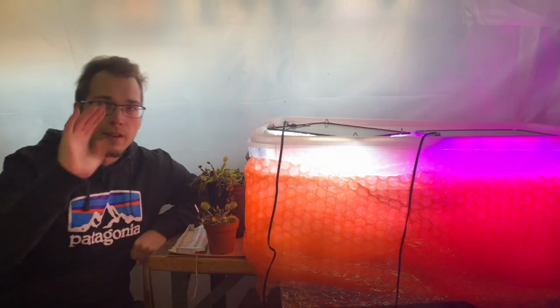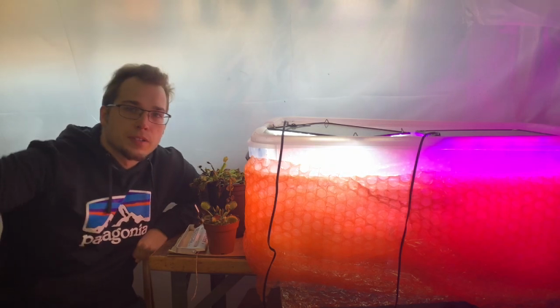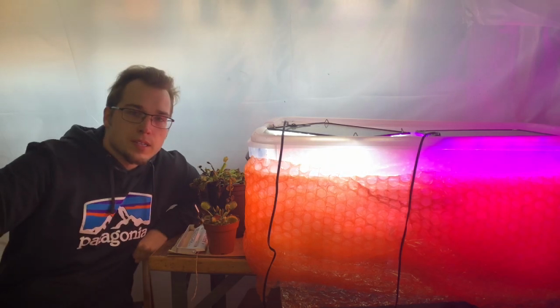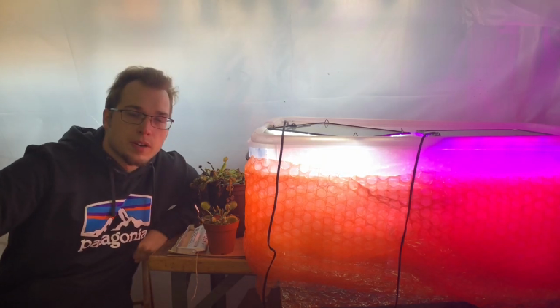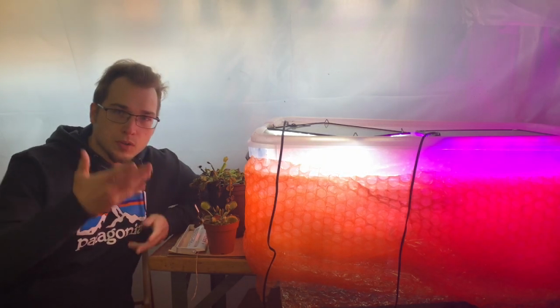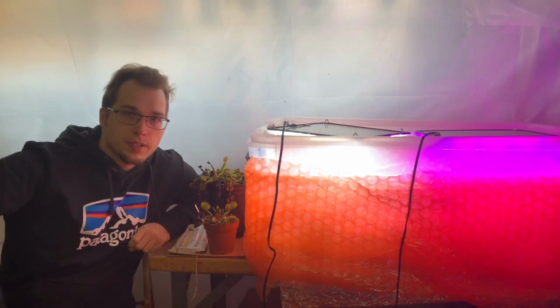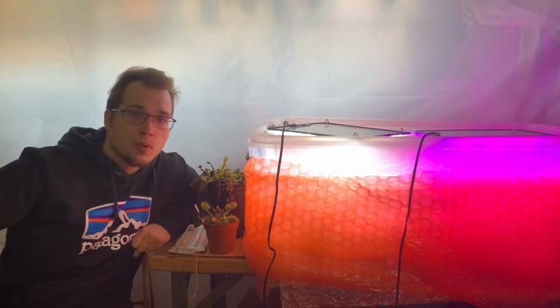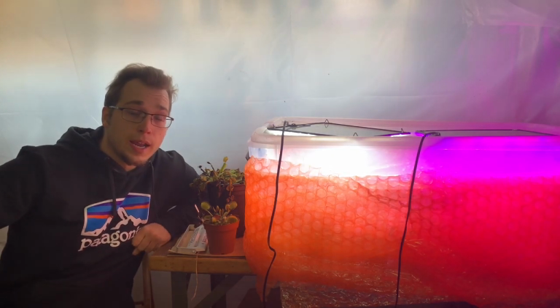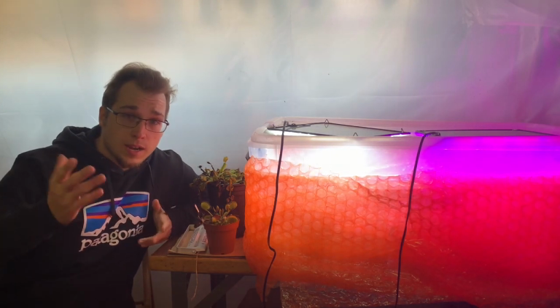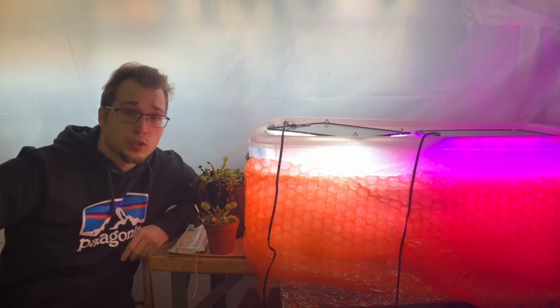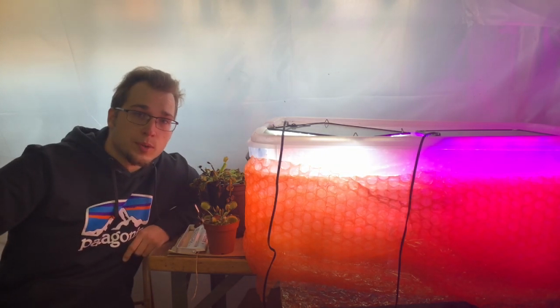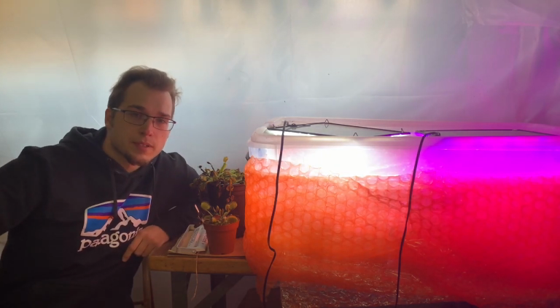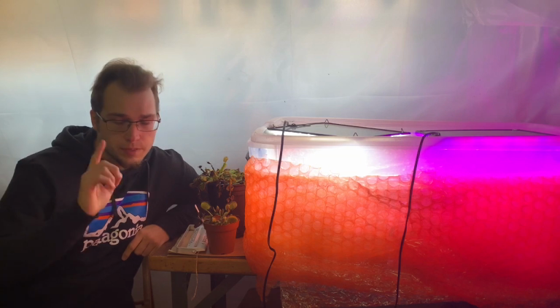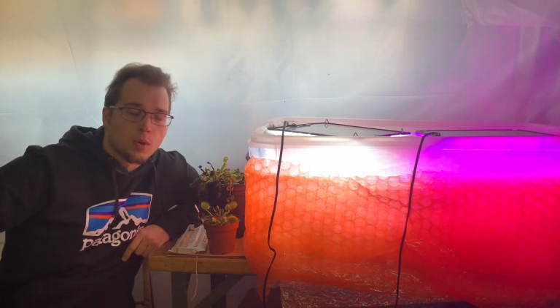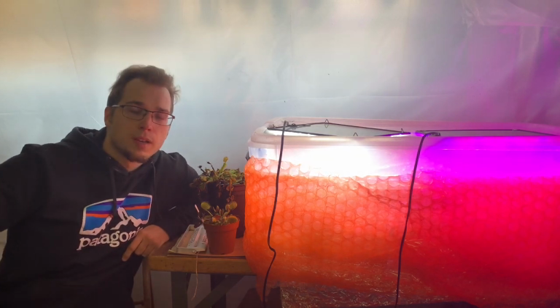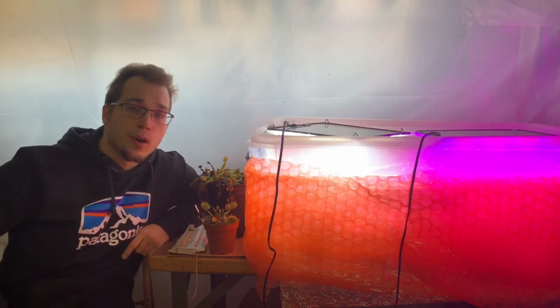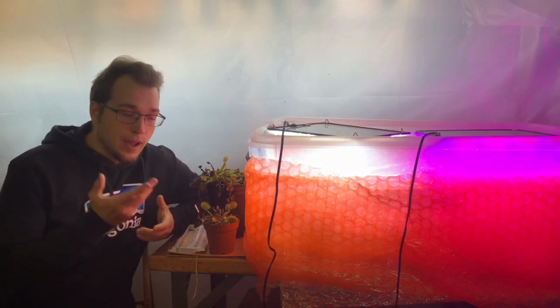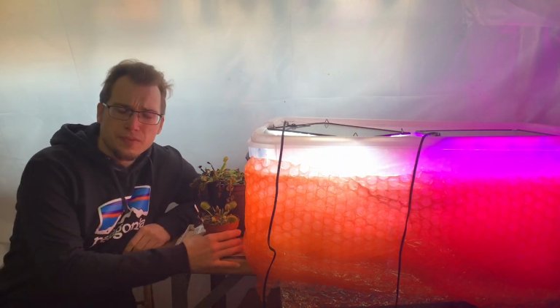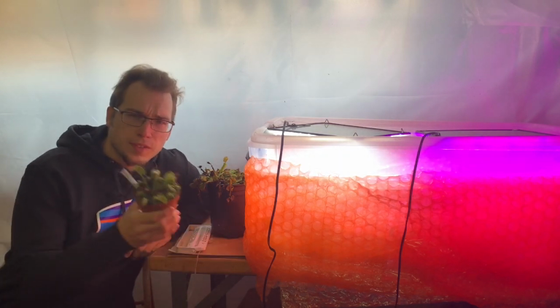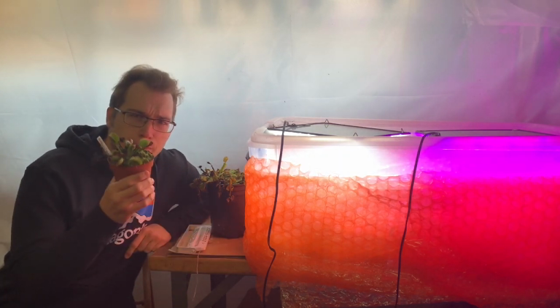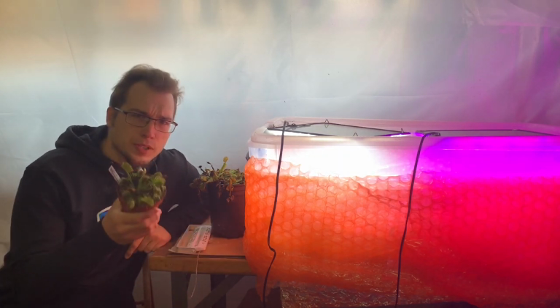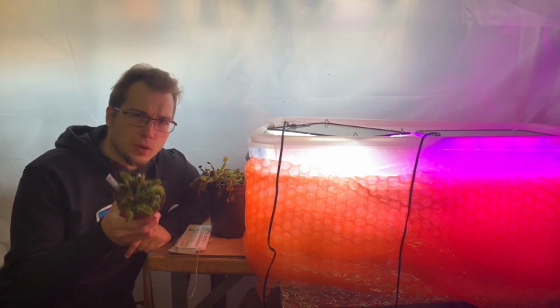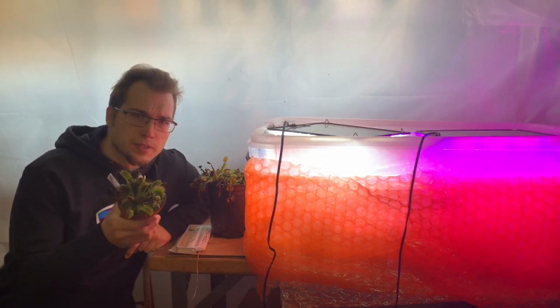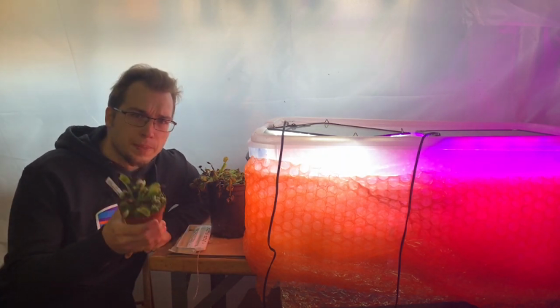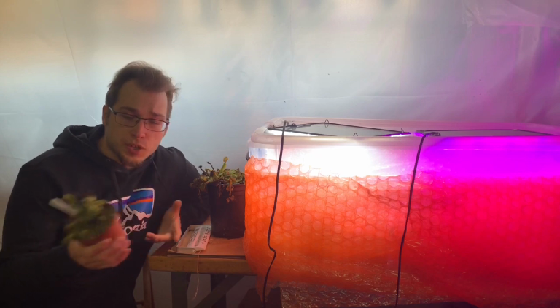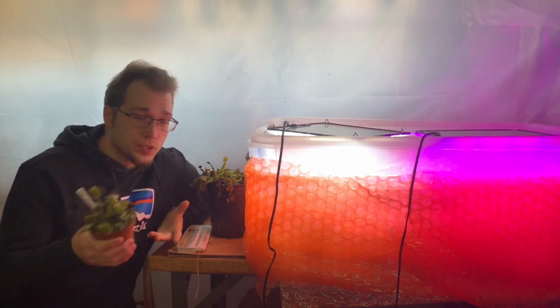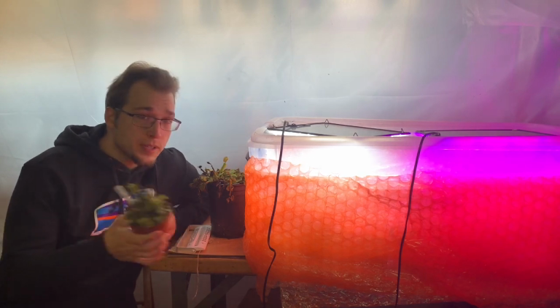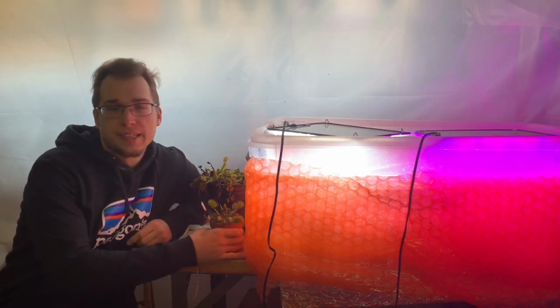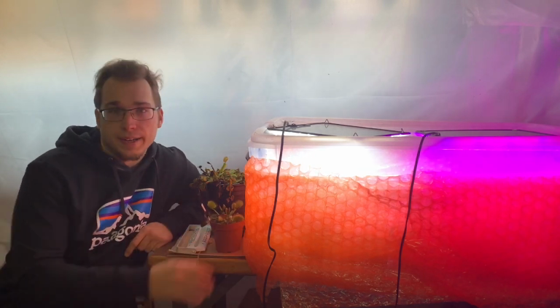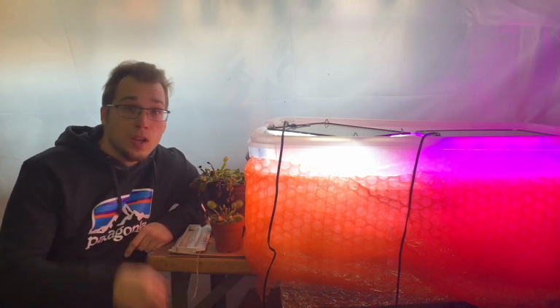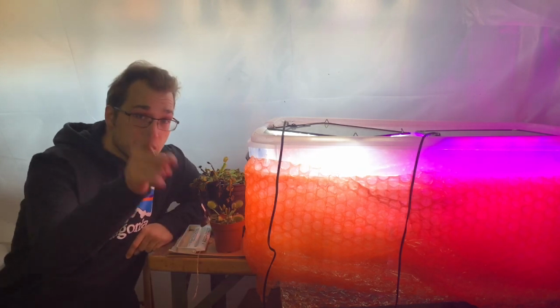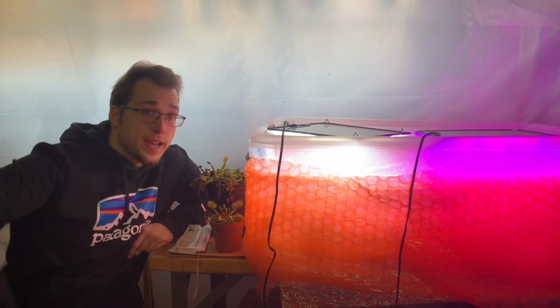All right, so it's that time of year again — dormancy time — where I hear a lot of questions about dormancy. This specific one is going to be about how does a Venus flytrap look during dormancy. Is your plant dormant or is it dying? Well, let's find out.